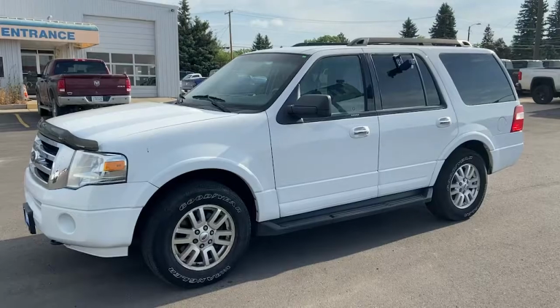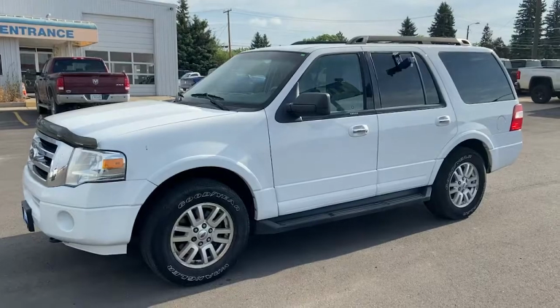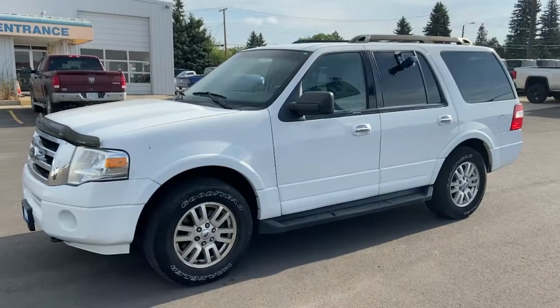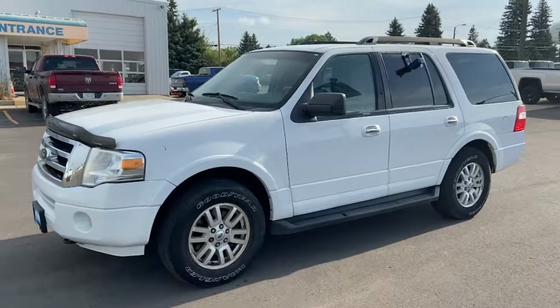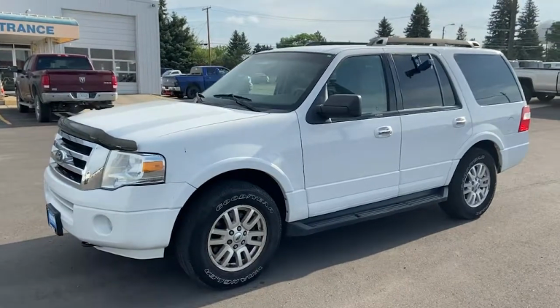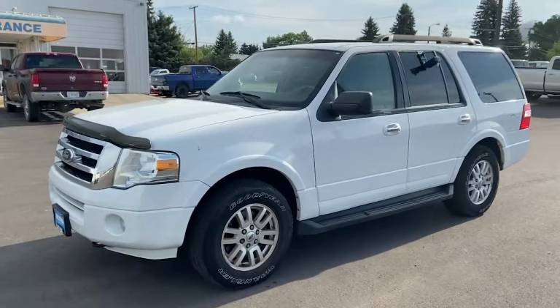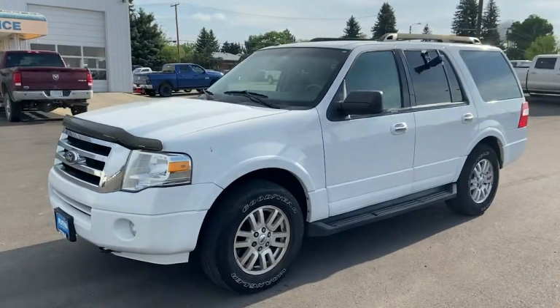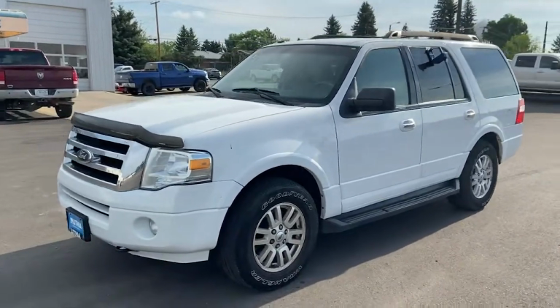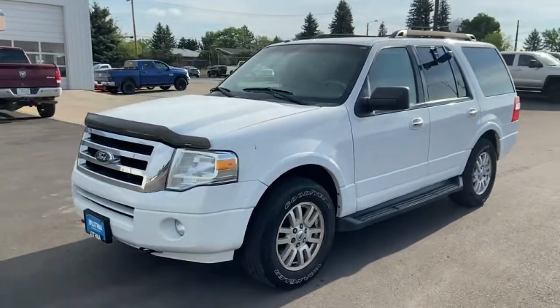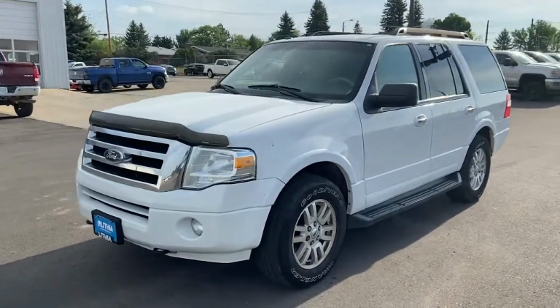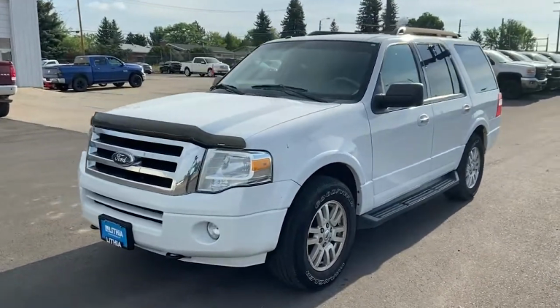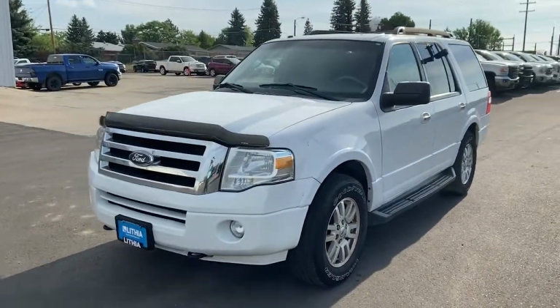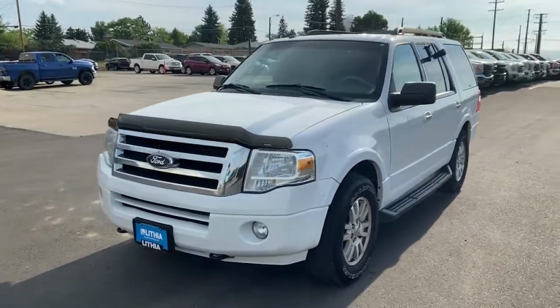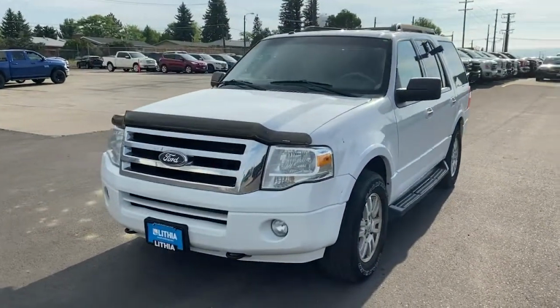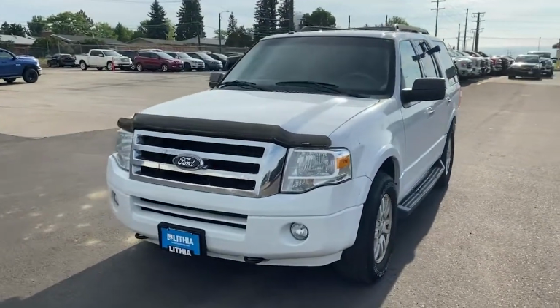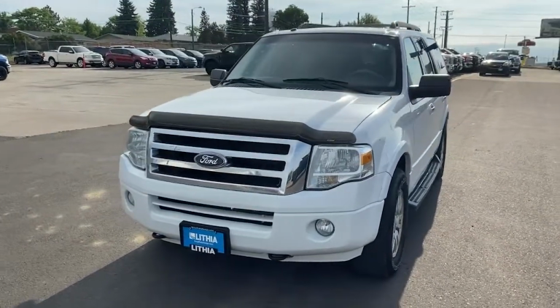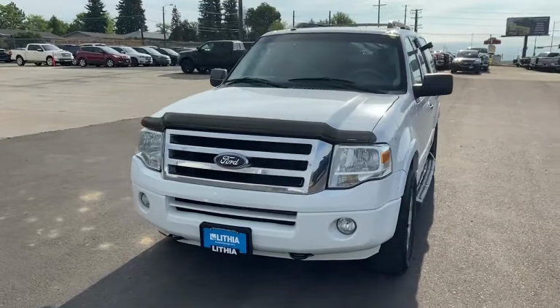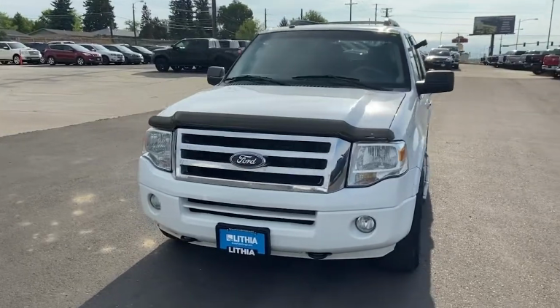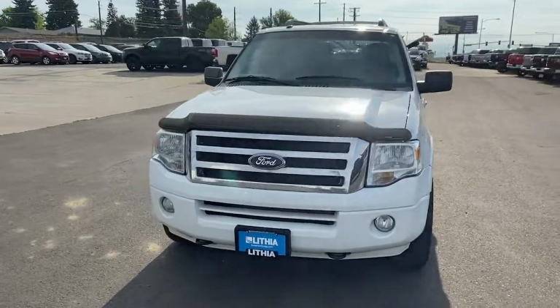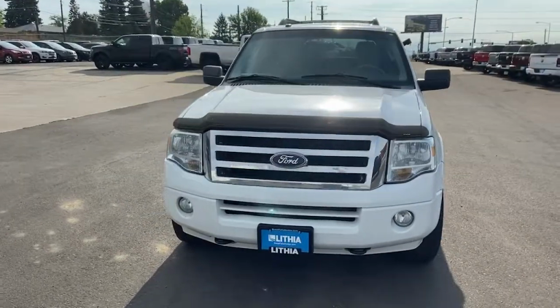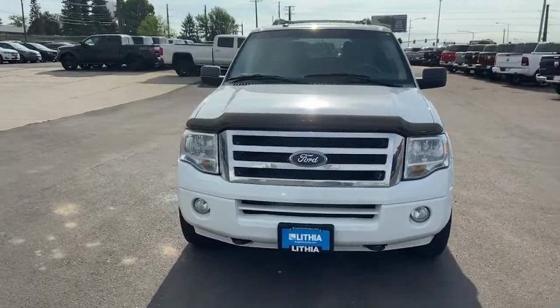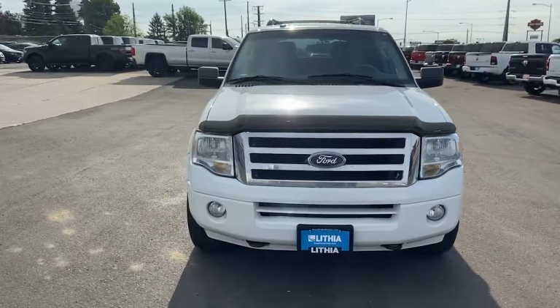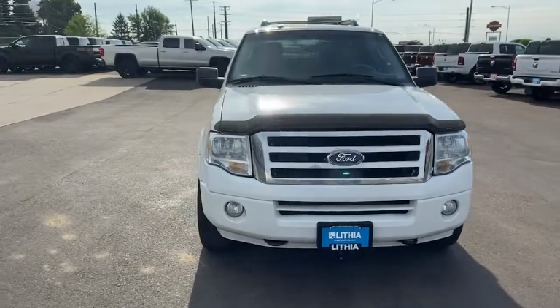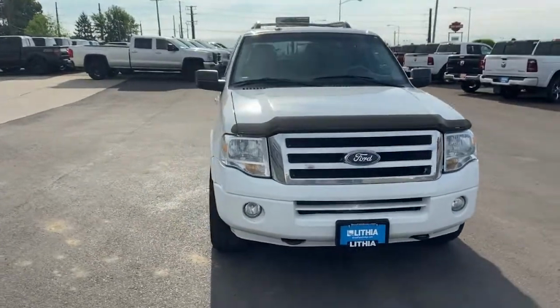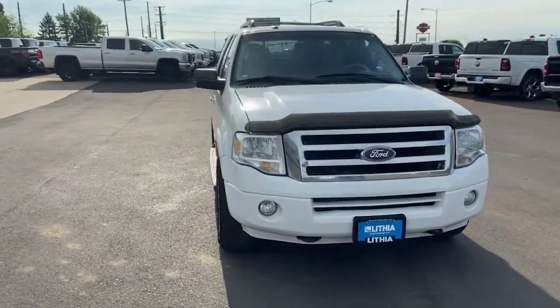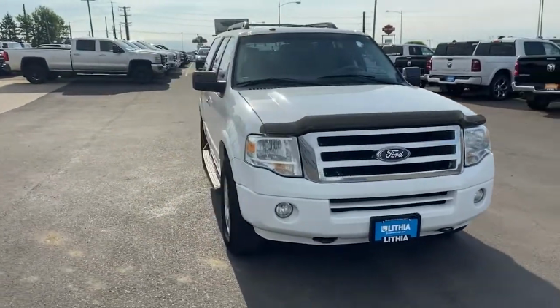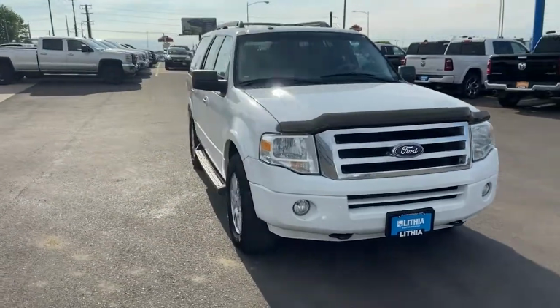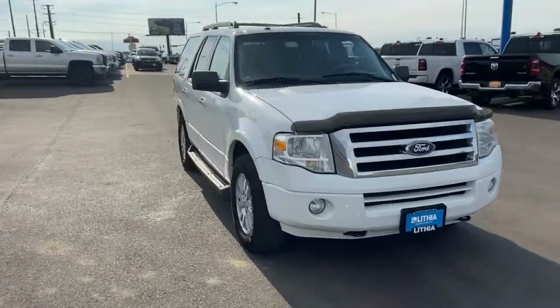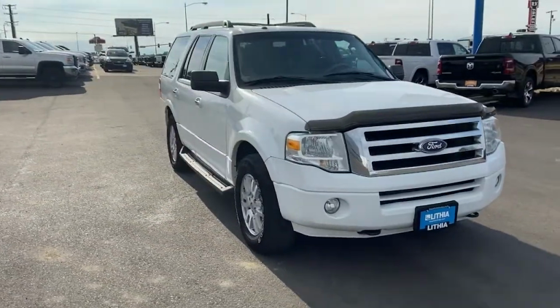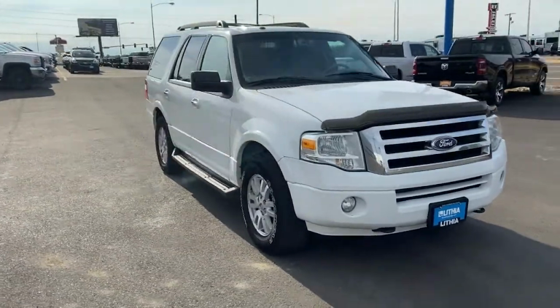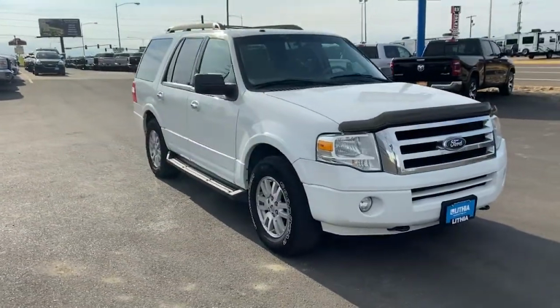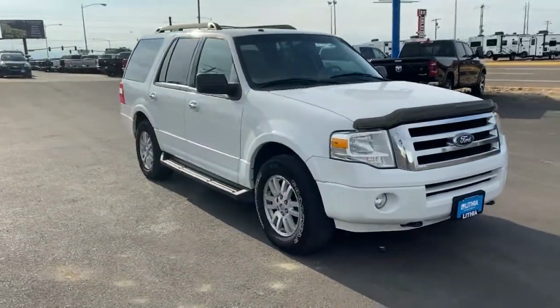Get acquainted with the 2012 Ford Expedition. With less than 150,000 miles on the odometer, this vehicle provides excellent value.